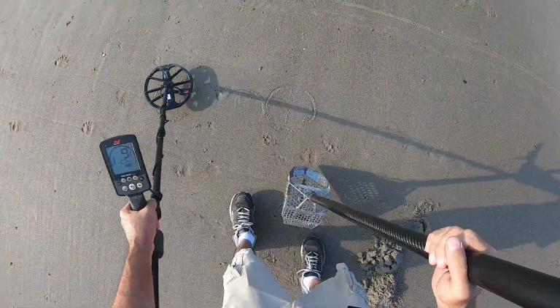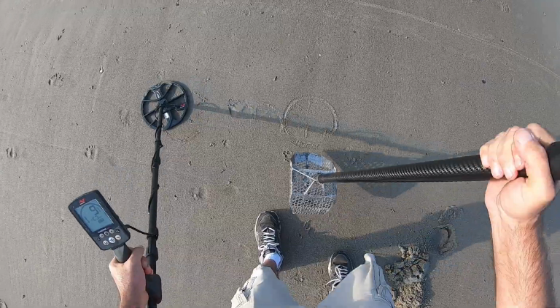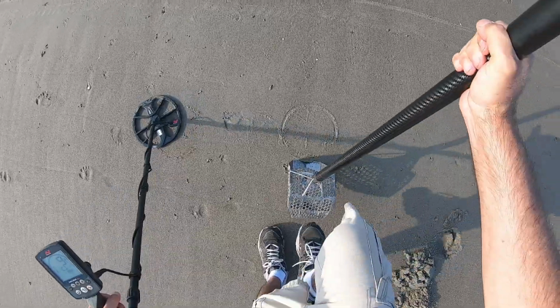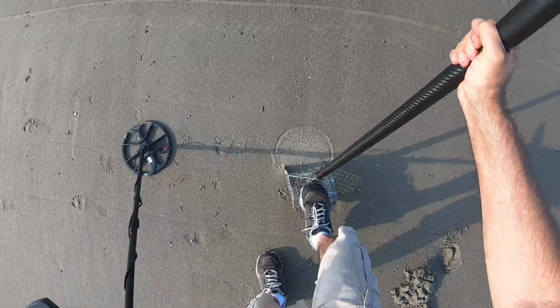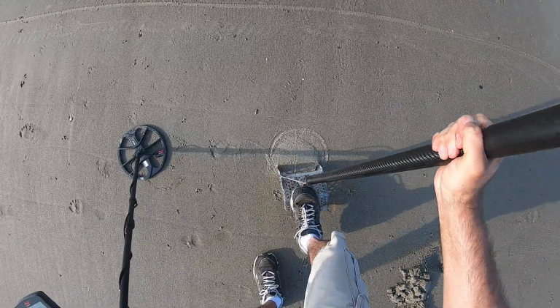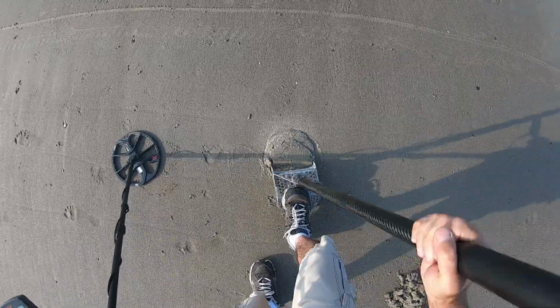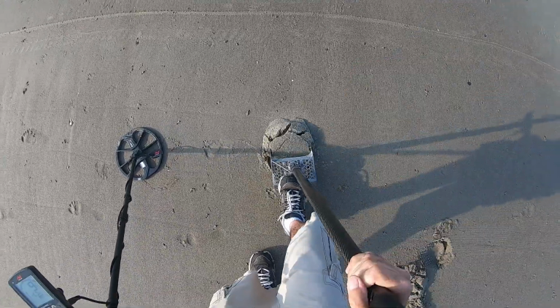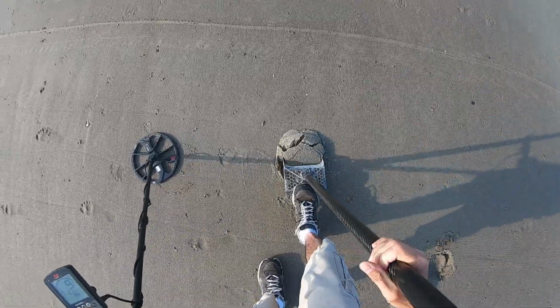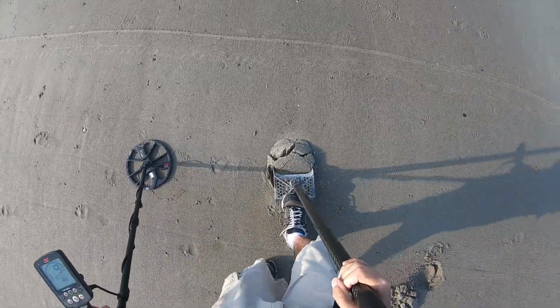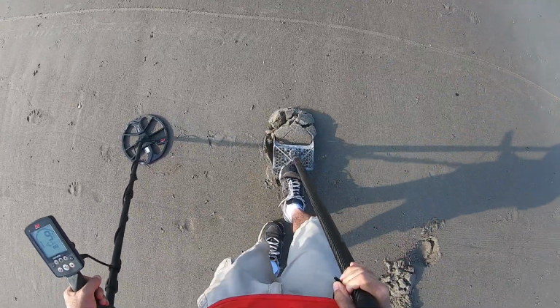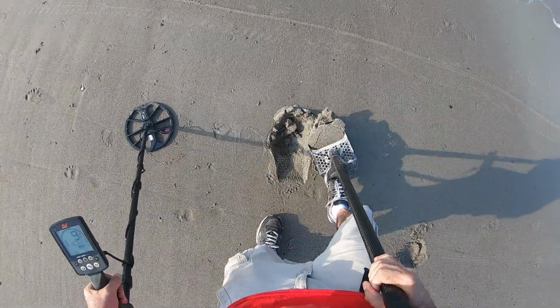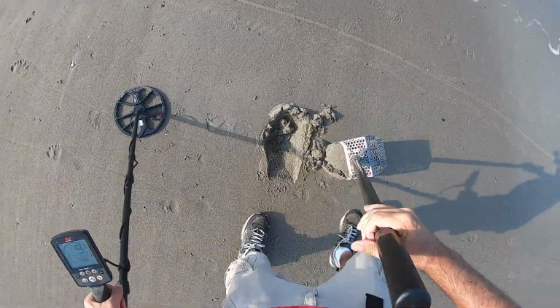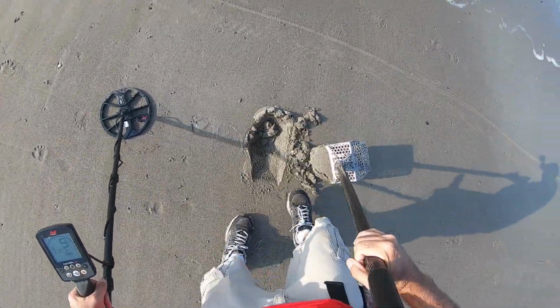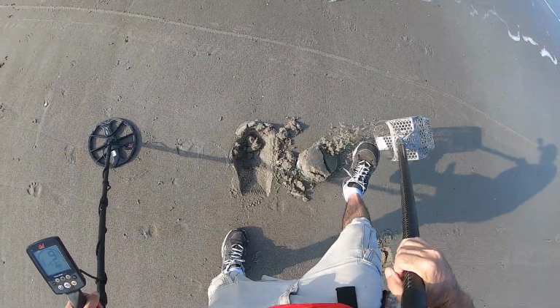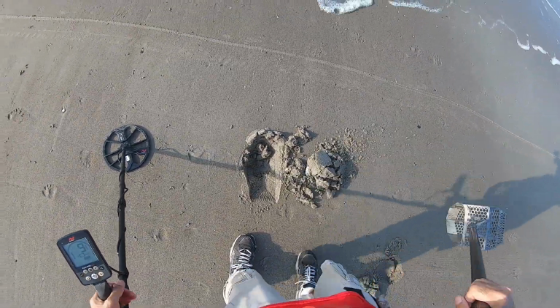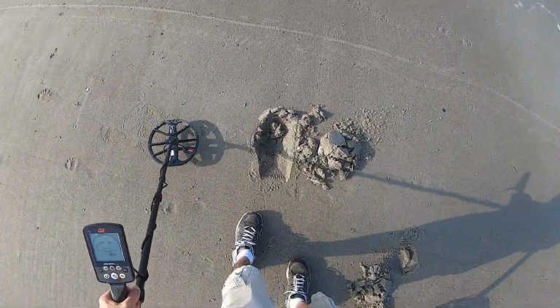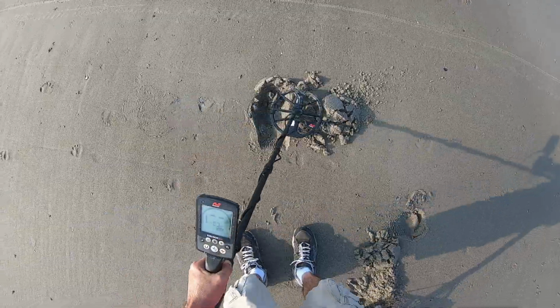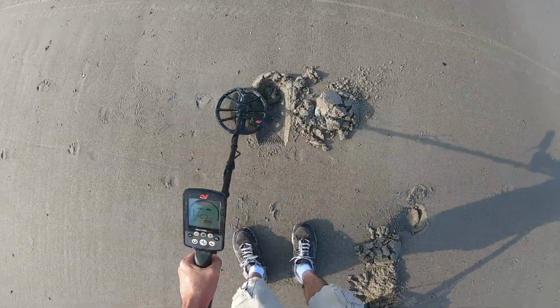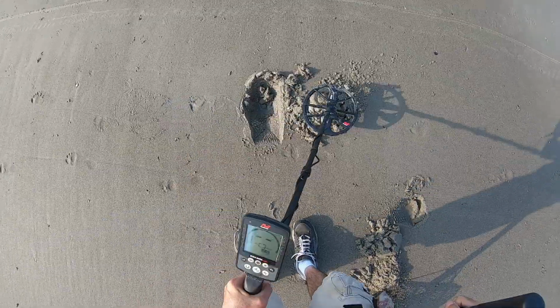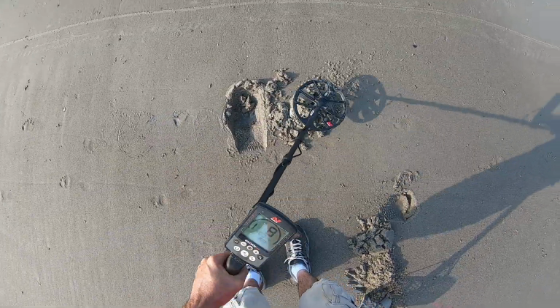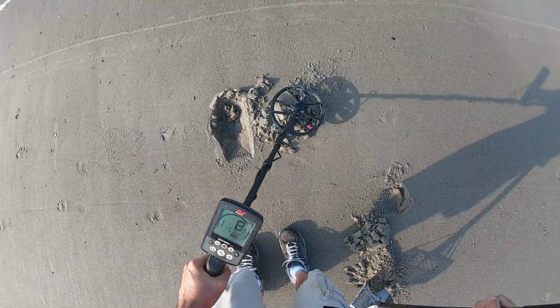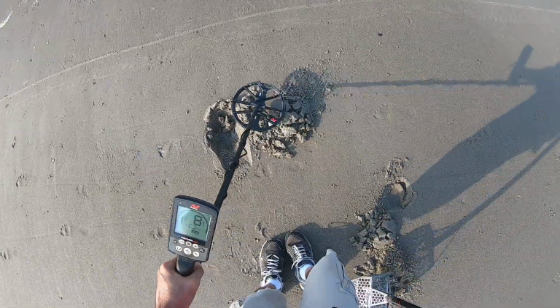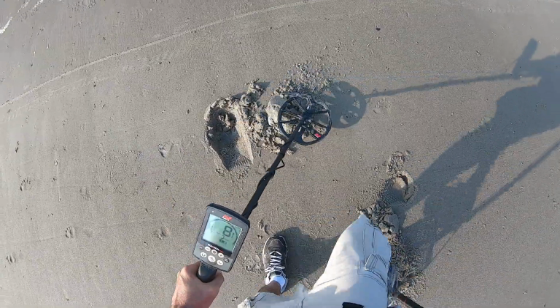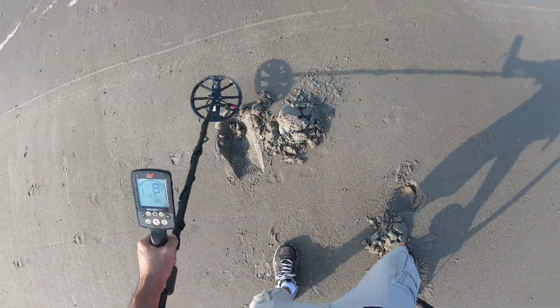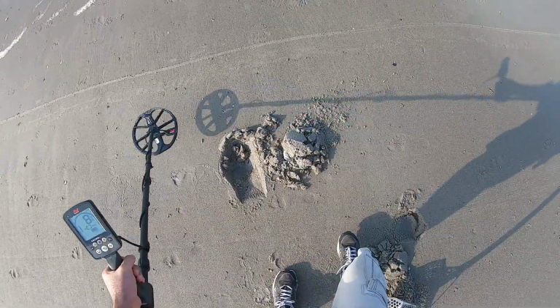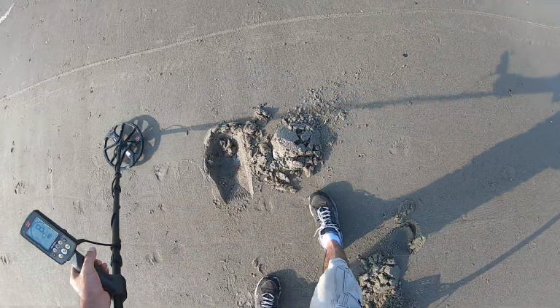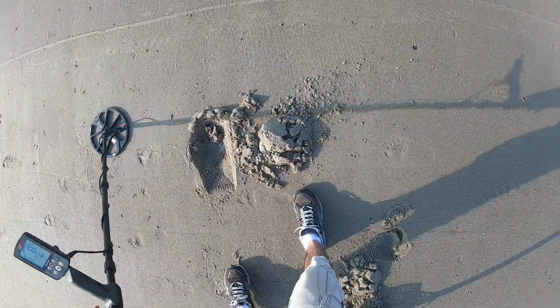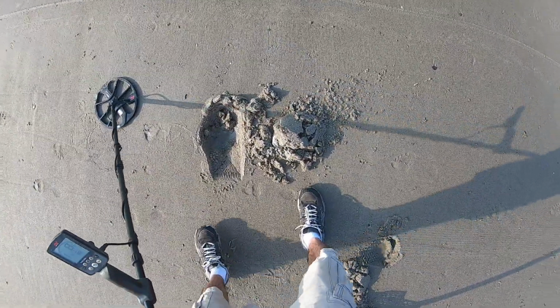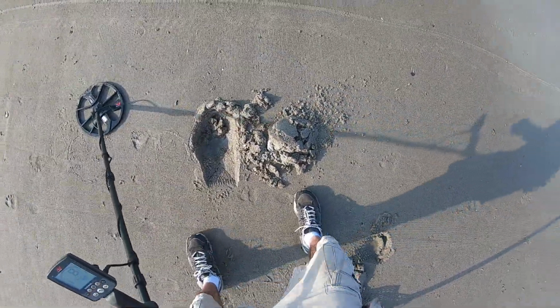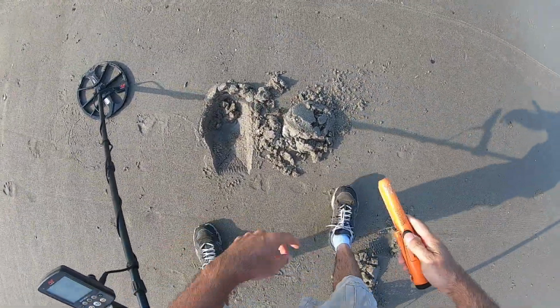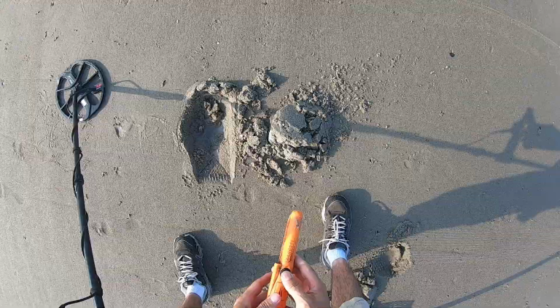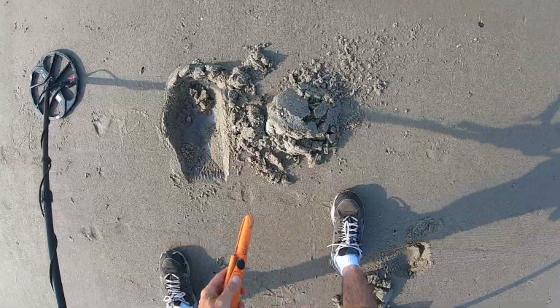I got a 49 signal. A guy just stopped — he said he lost his eyeglasses, so I'm over here trying to find them for him.